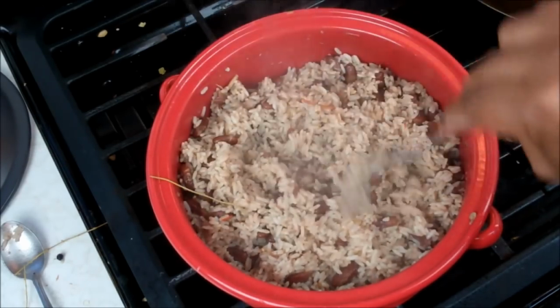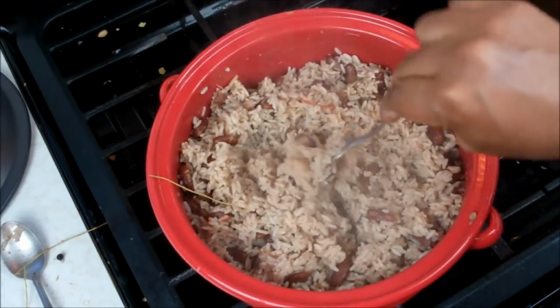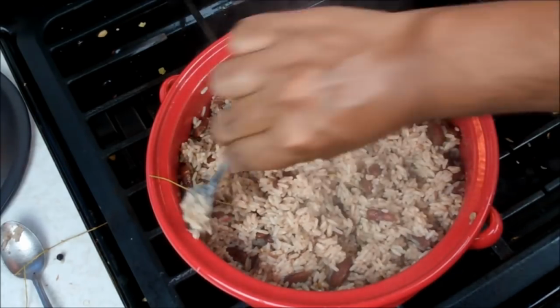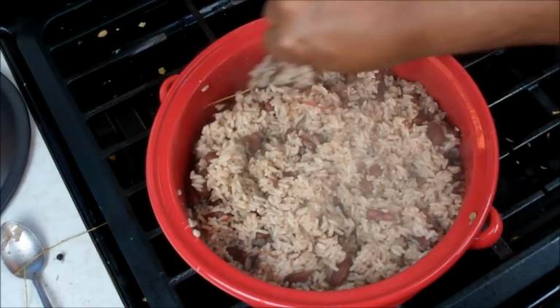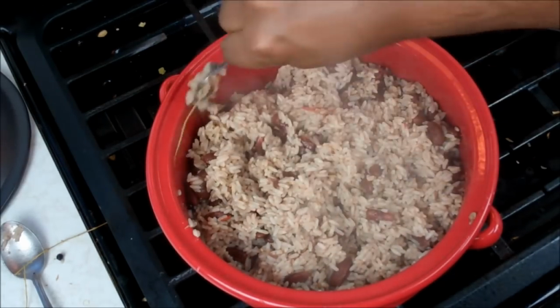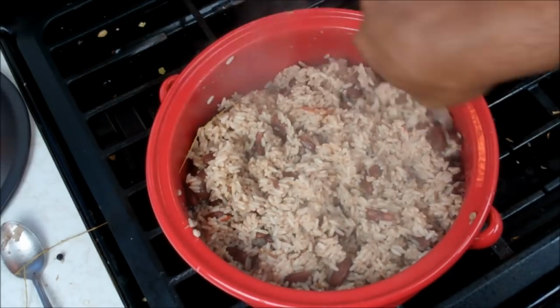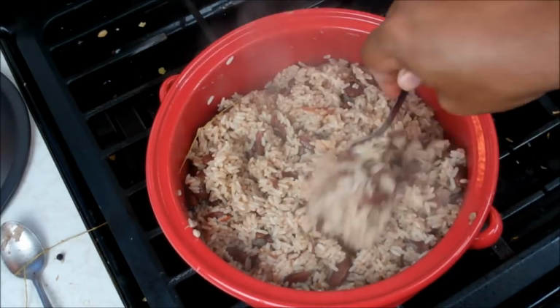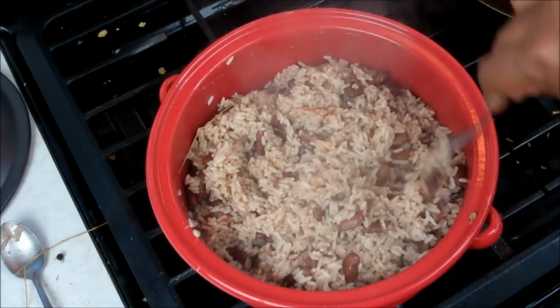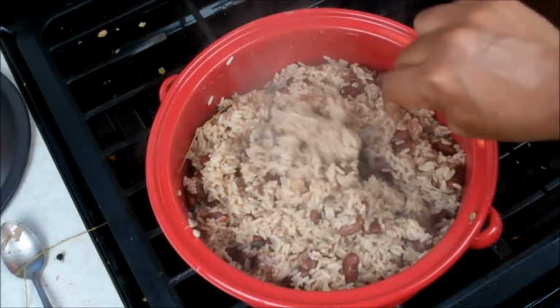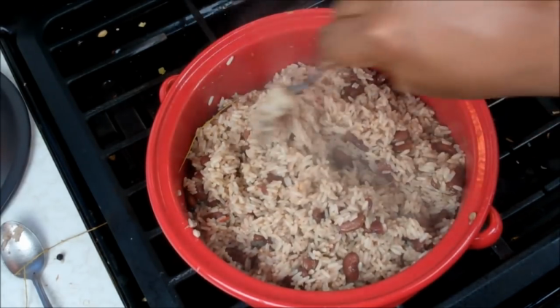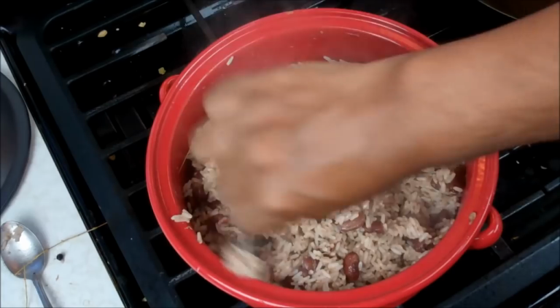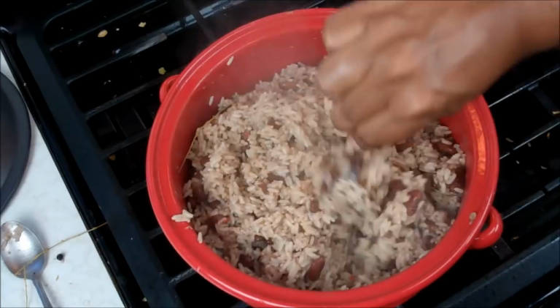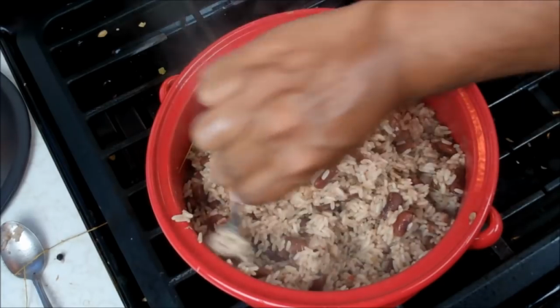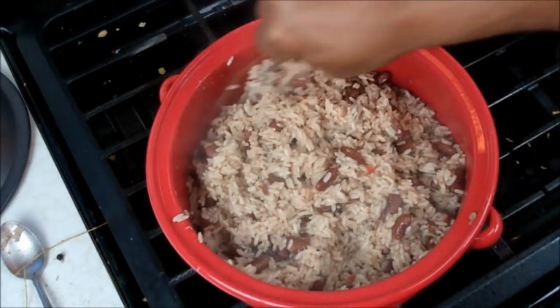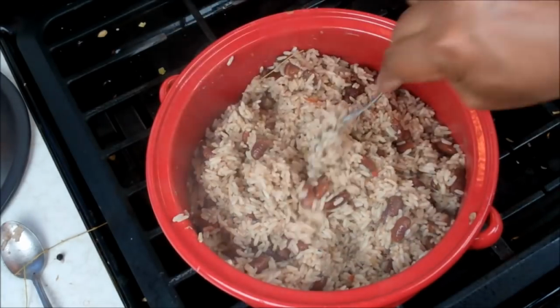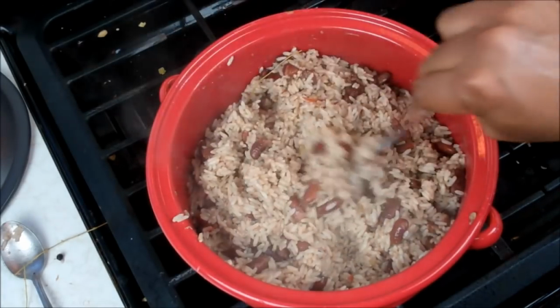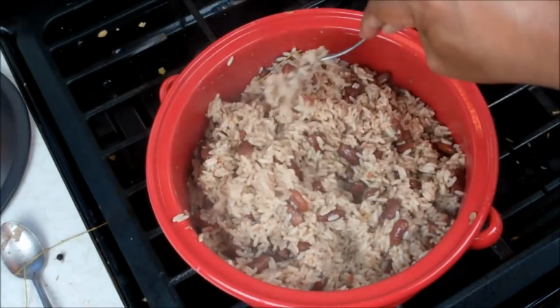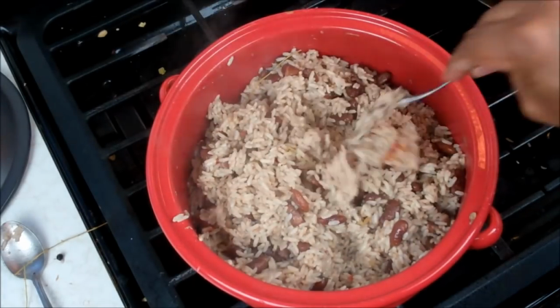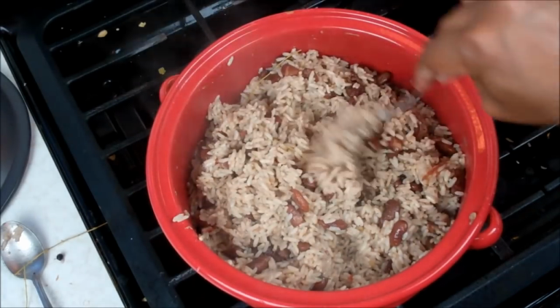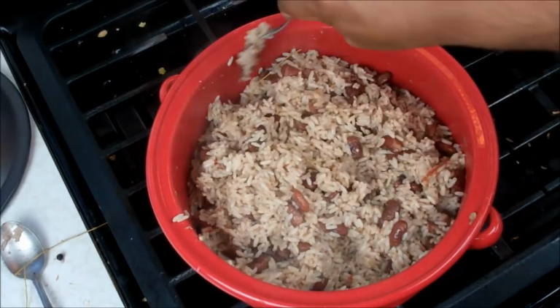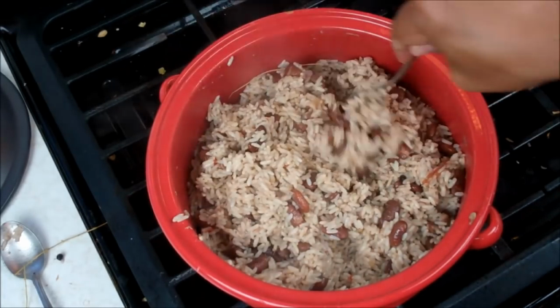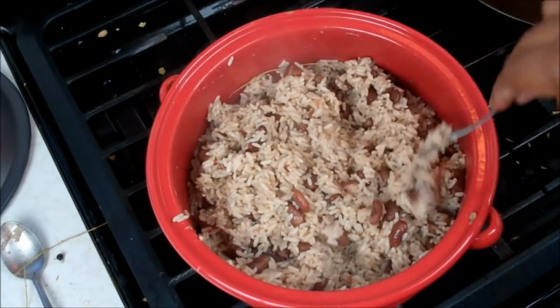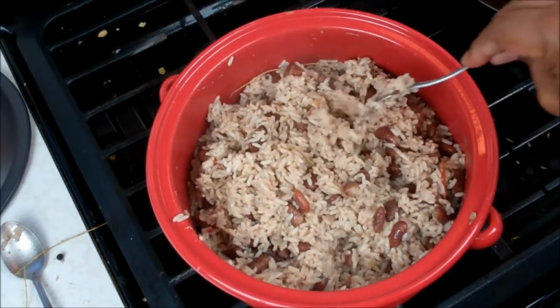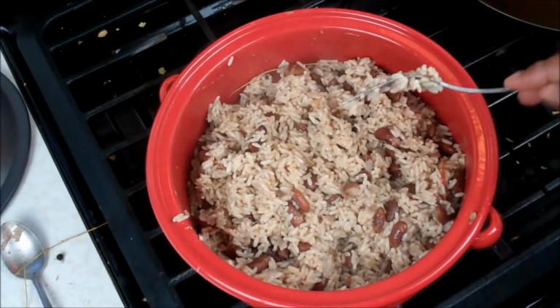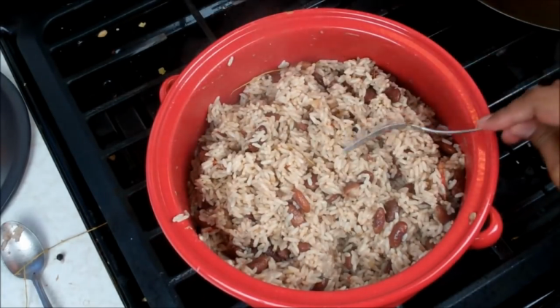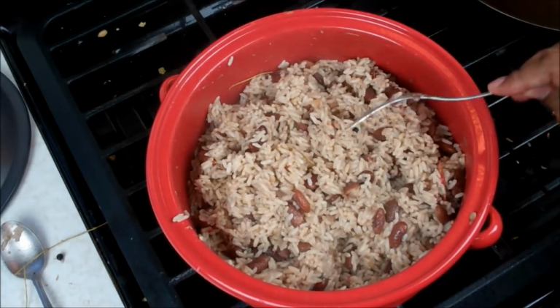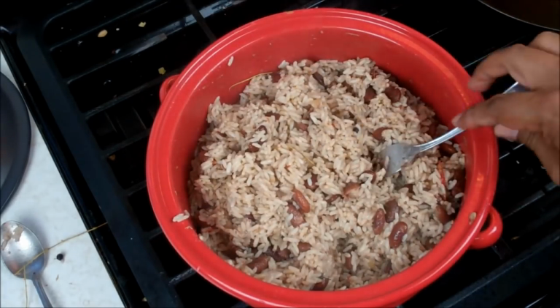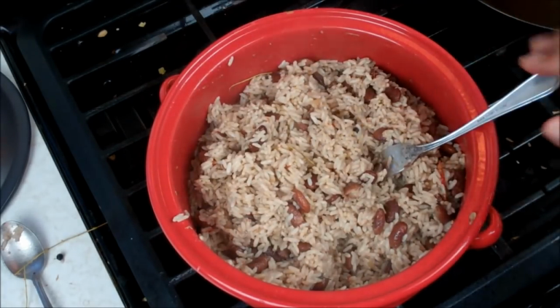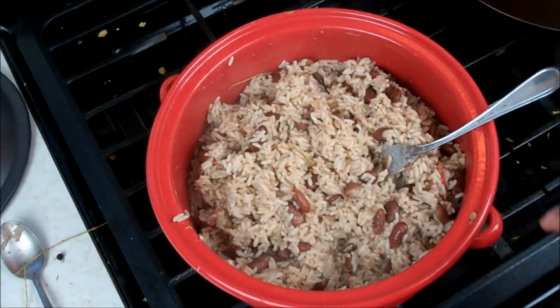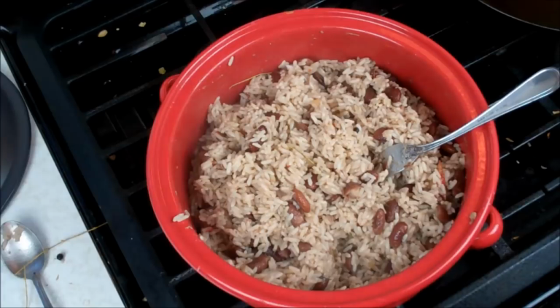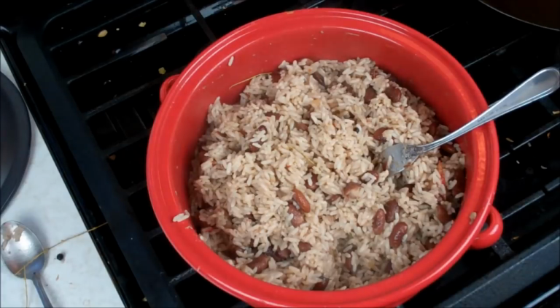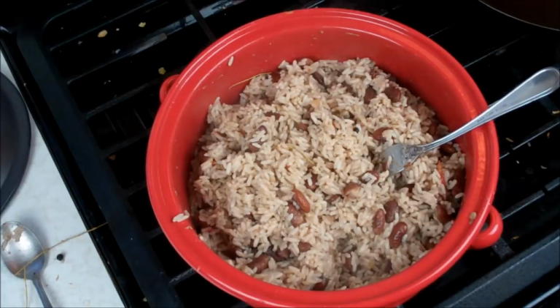Chris here at CaribbeanPod.com. My five tips for the ultimate Jamaican rice and peas — or peas and rice. Enjoy.